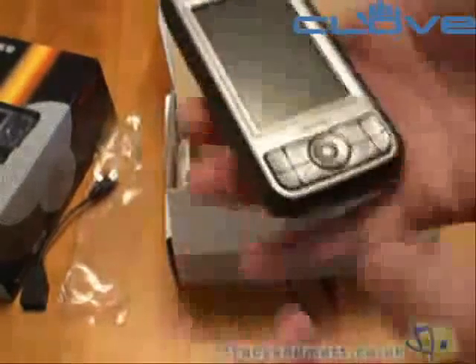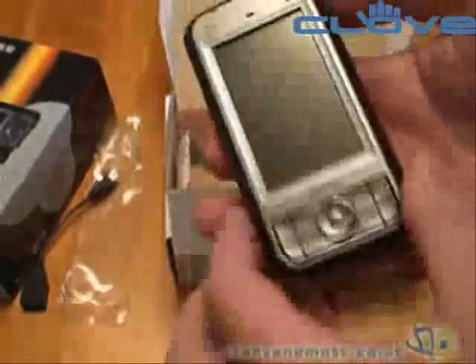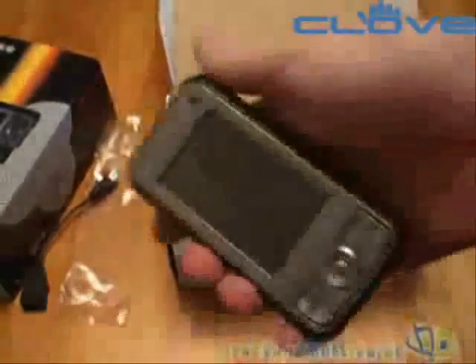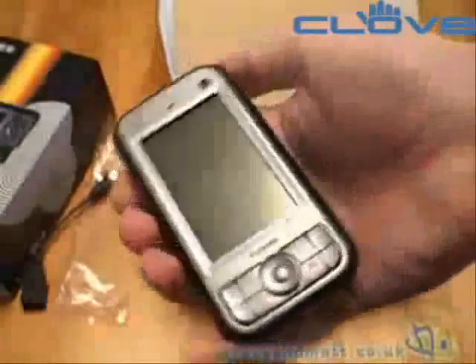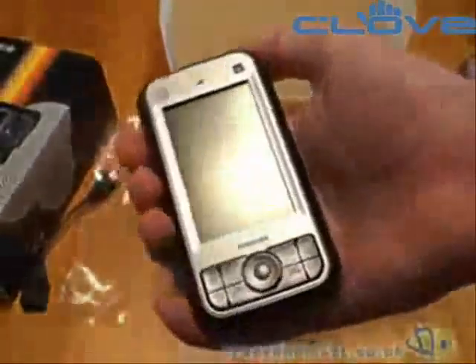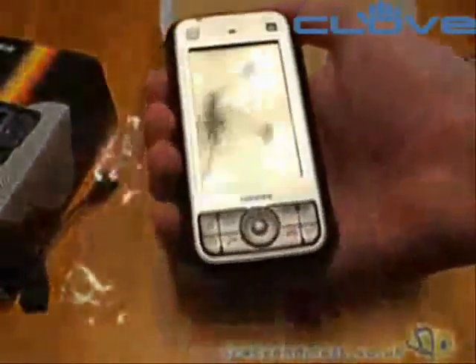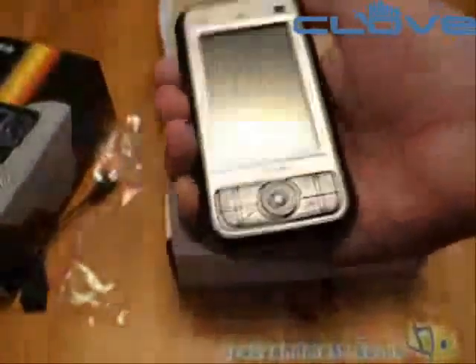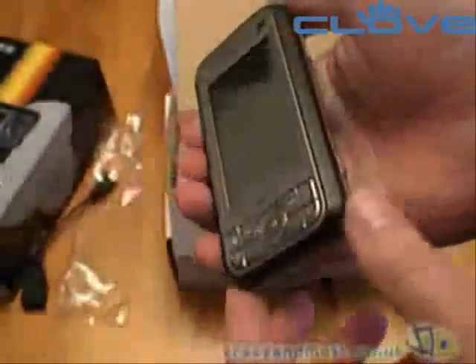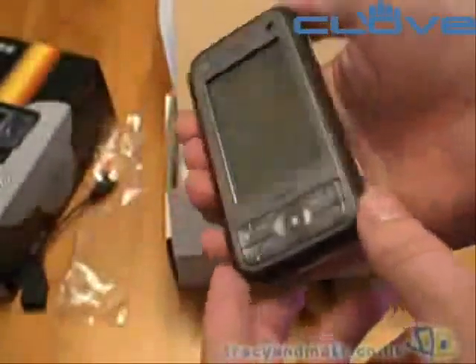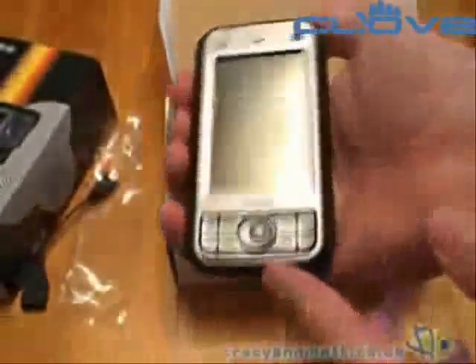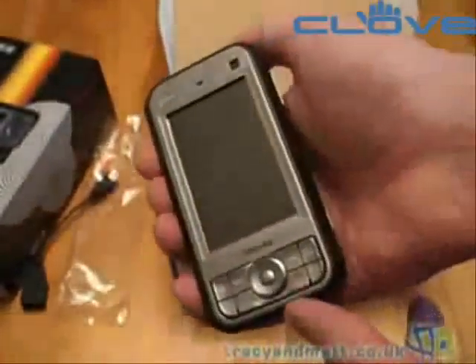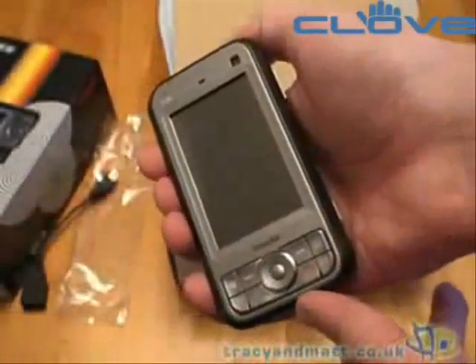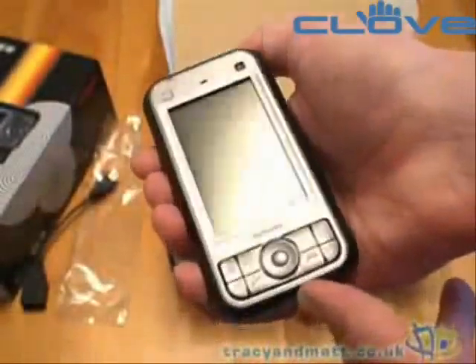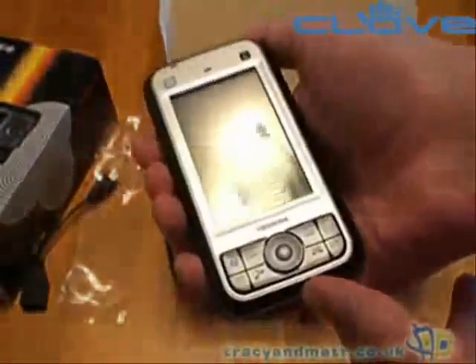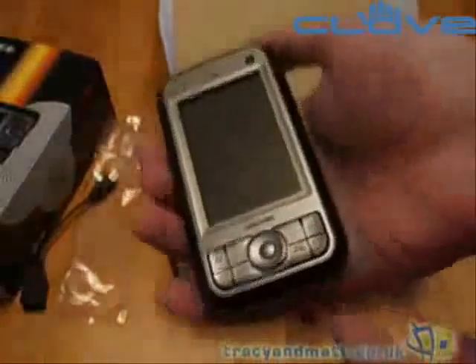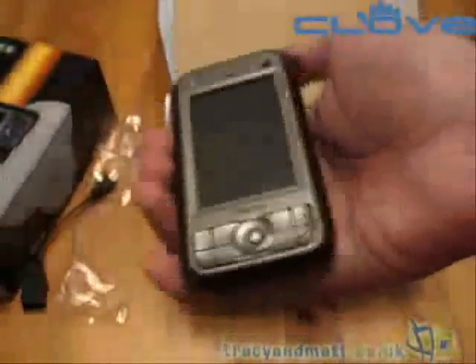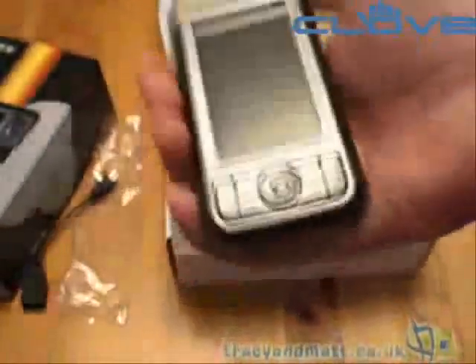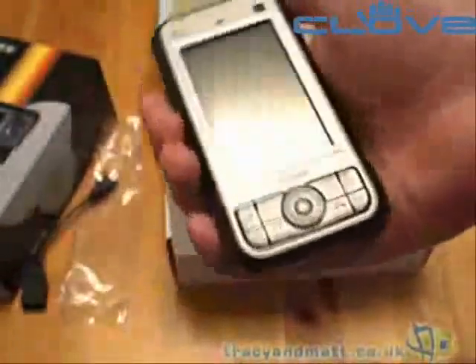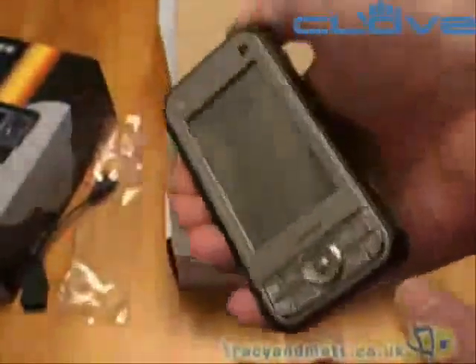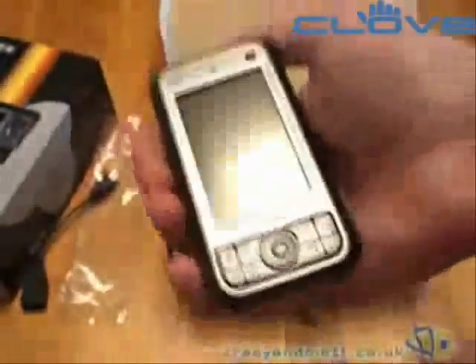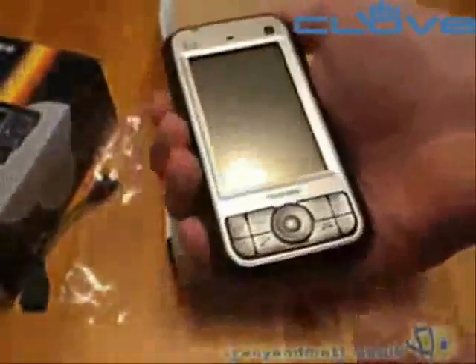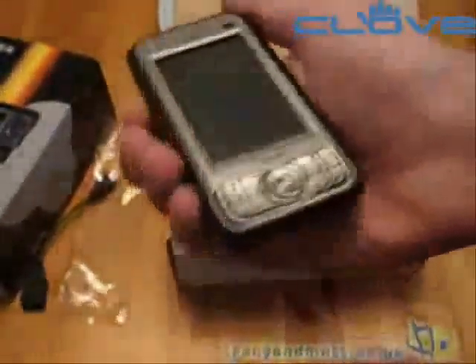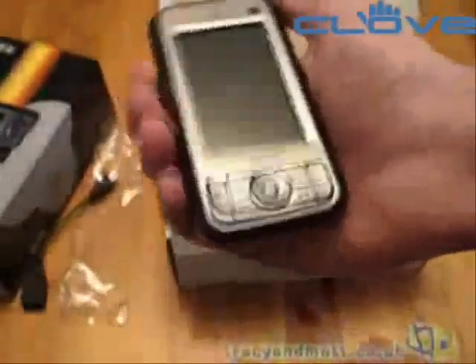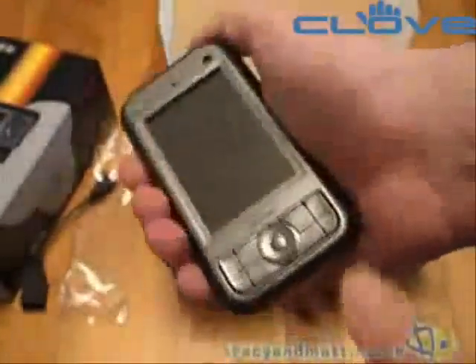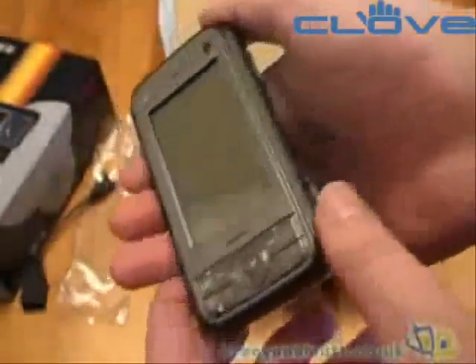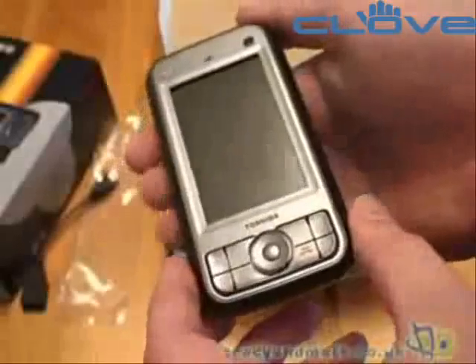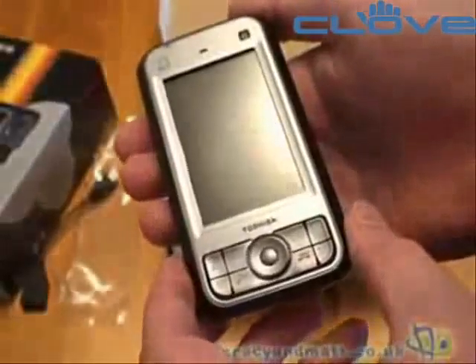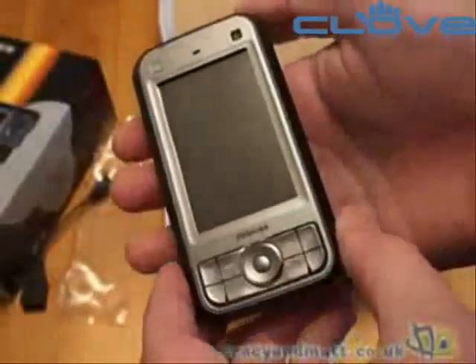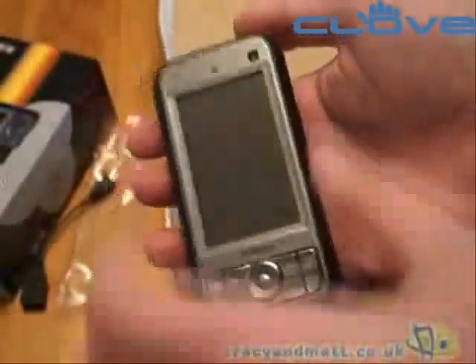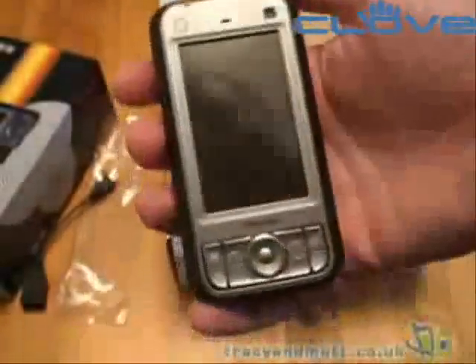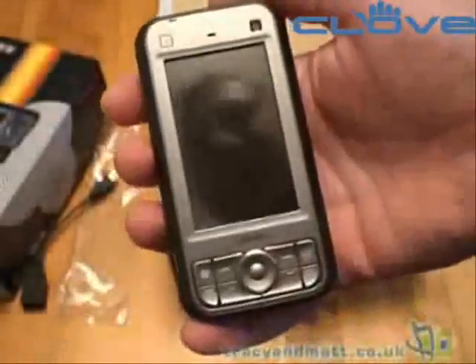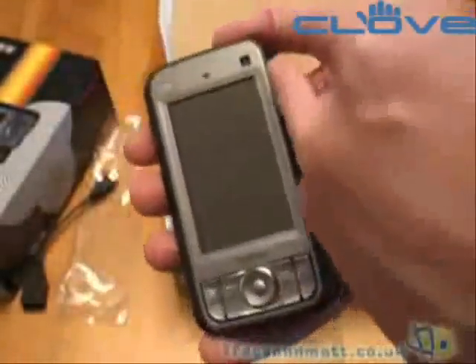It's actually fairly large — my initial impression is that it's larger than I anticipated. And even without the battery it's quite heavy. It feels substantial in your hand. So let's take a look at the front.